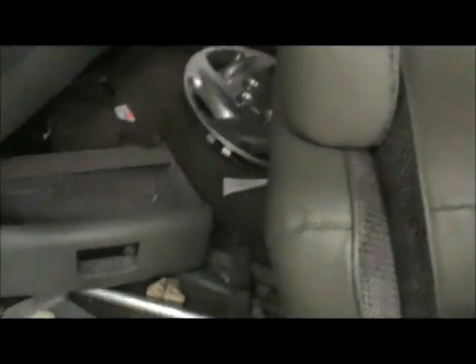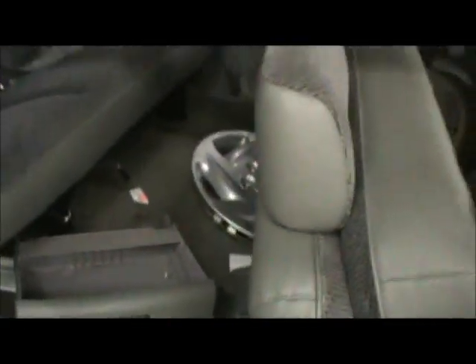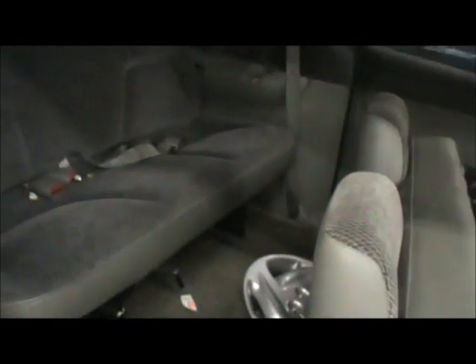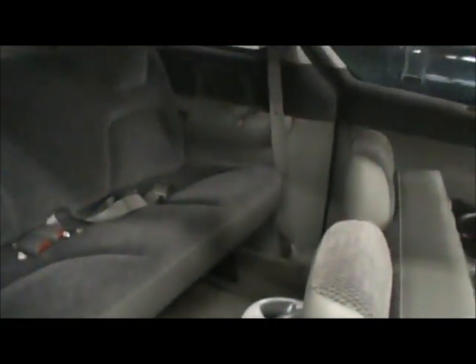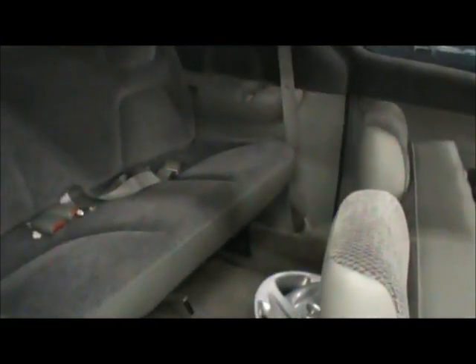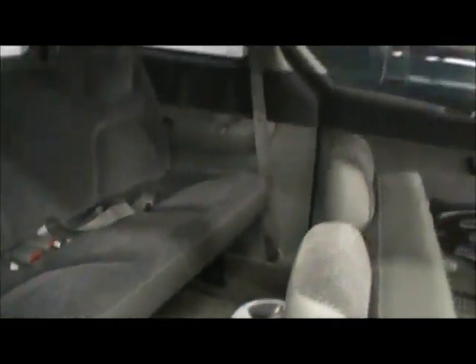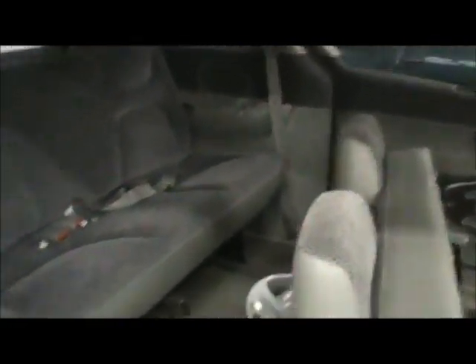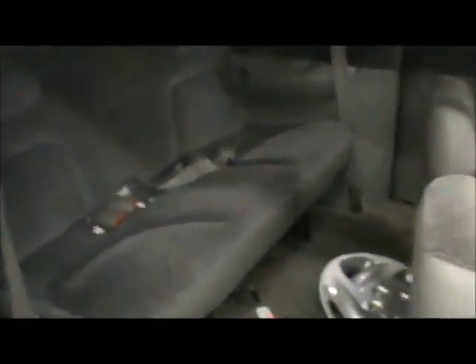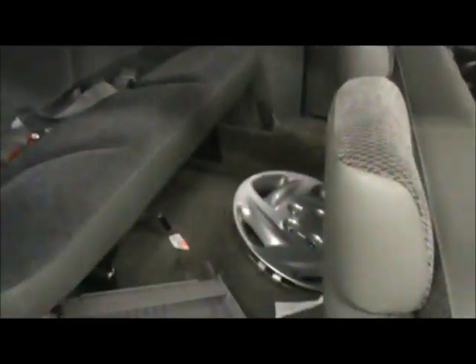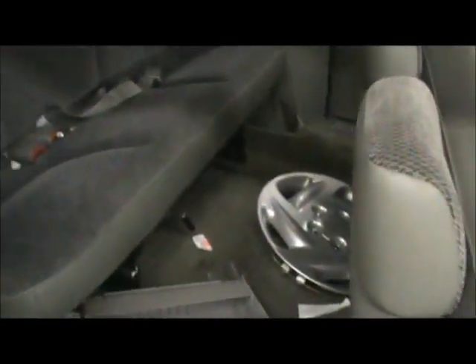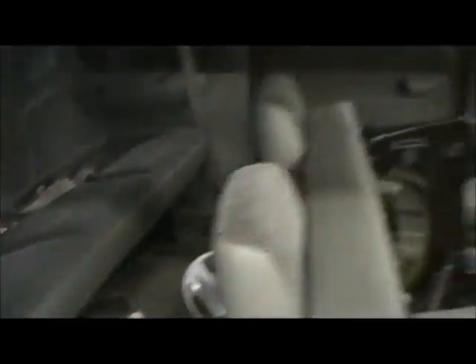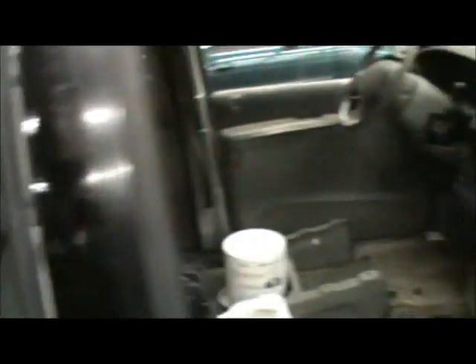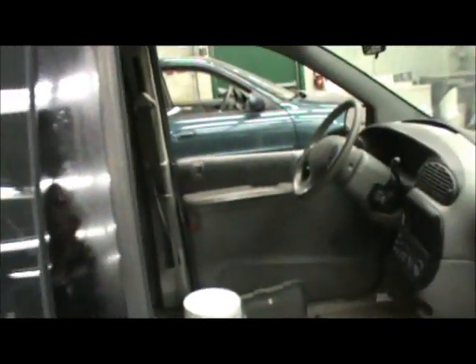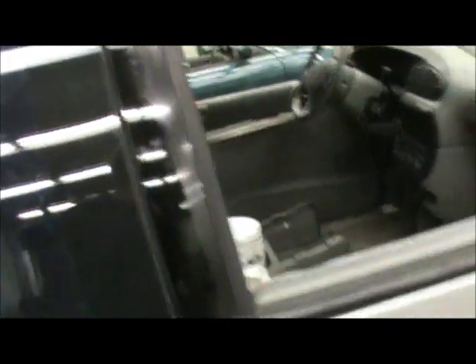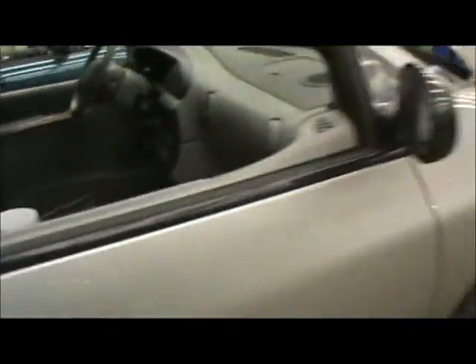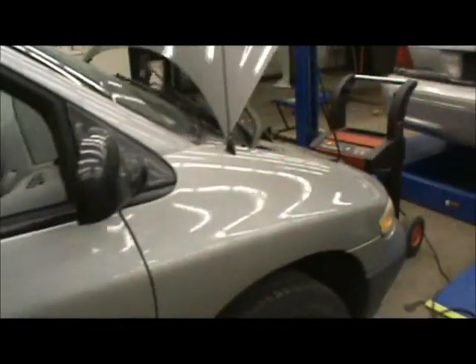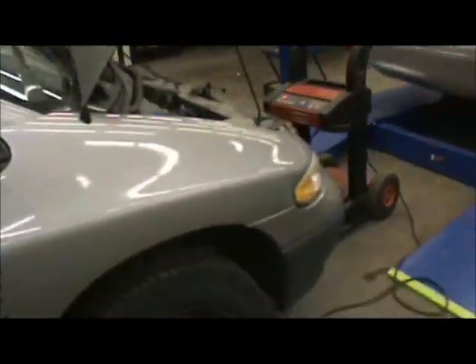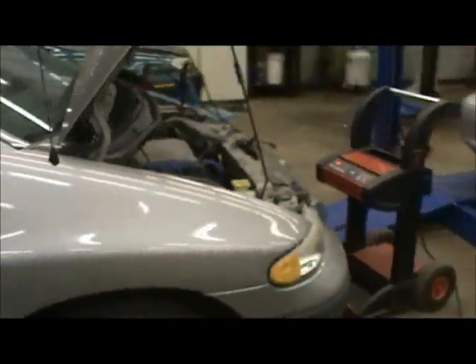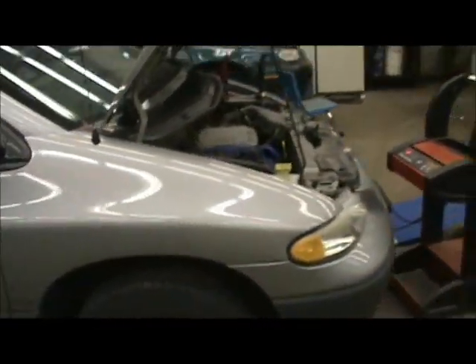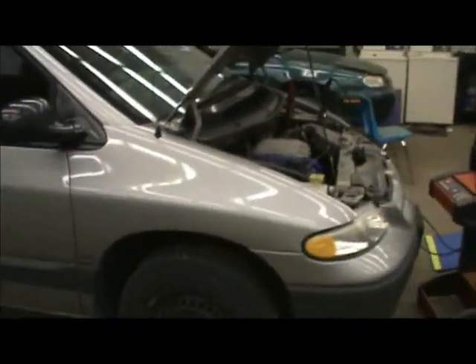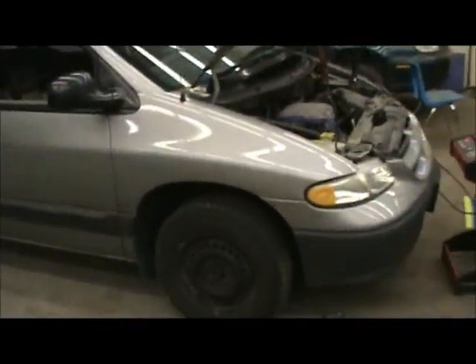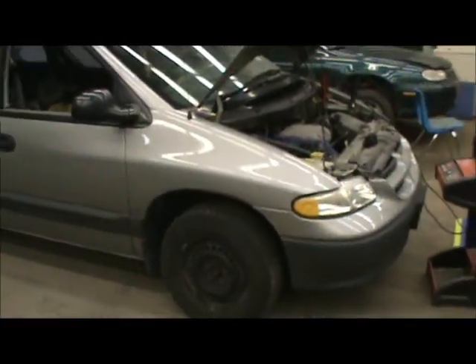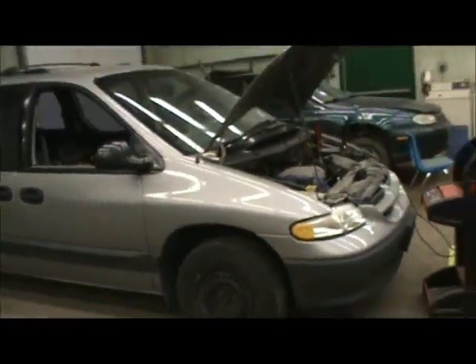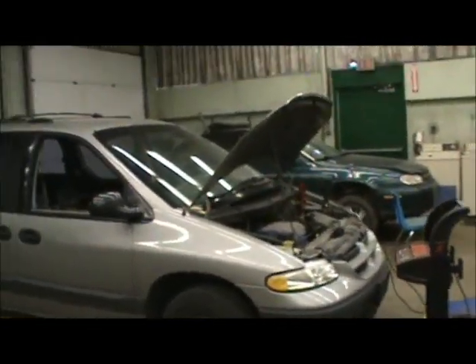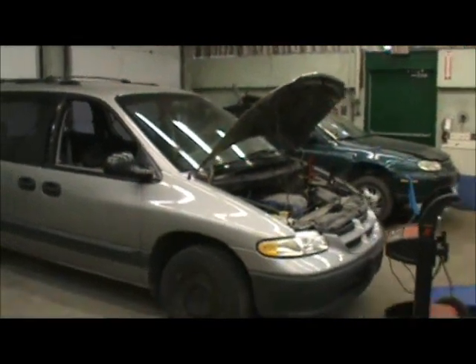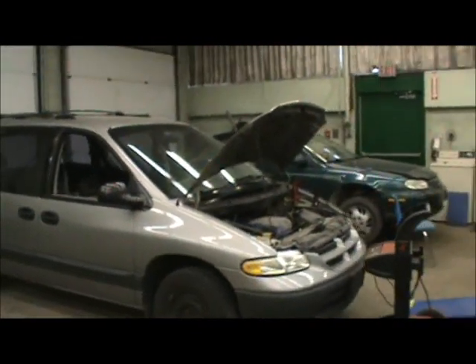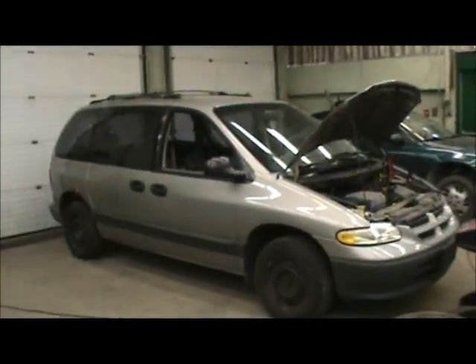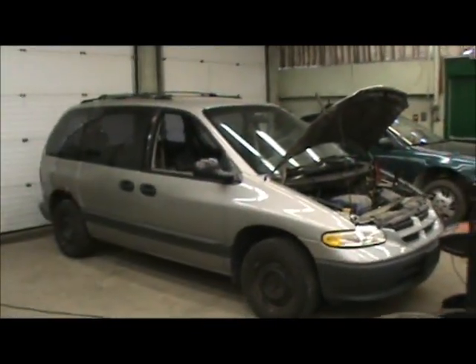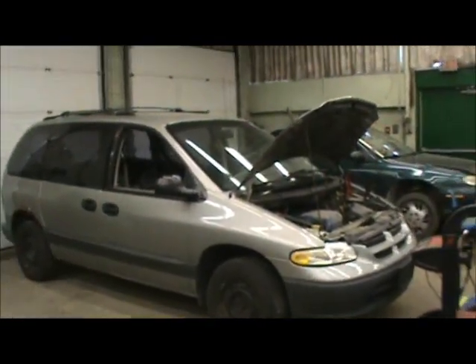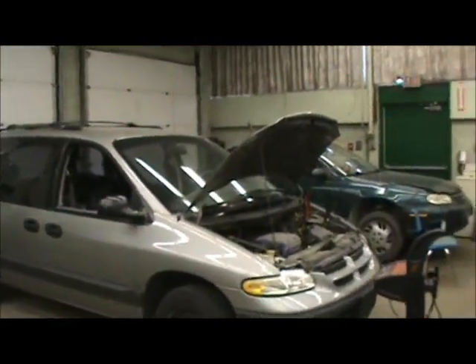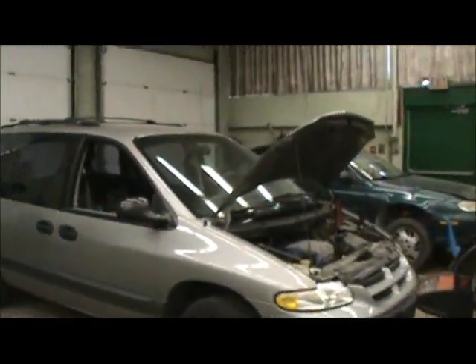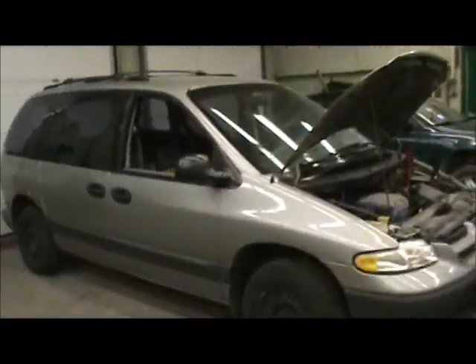A bit messy but it won't matter for what we're doing with it. This is becoming a new derby car. Since the Crown Vic's computer got fried, this is going to be the new derby car.